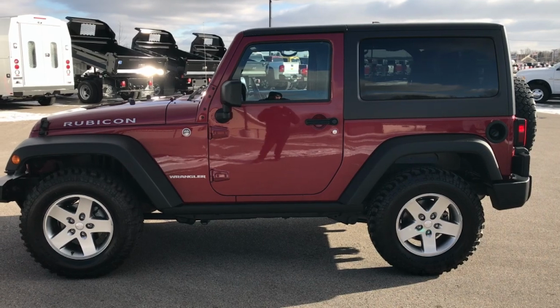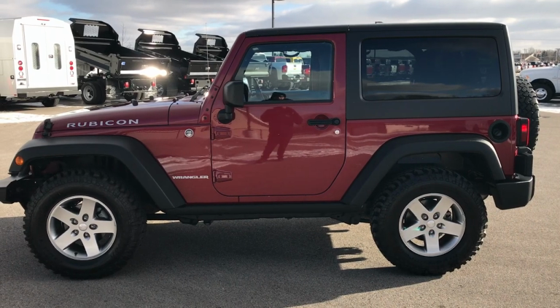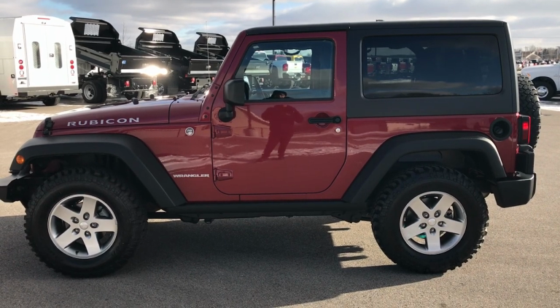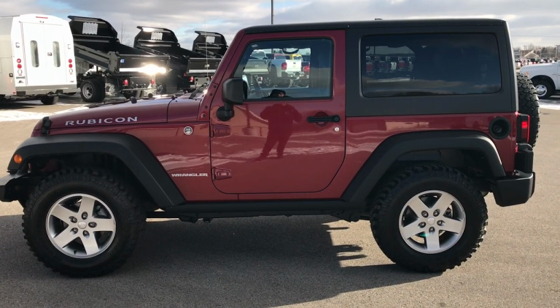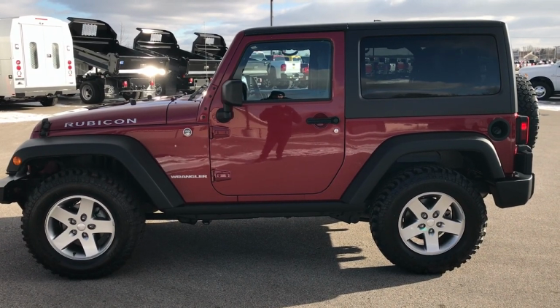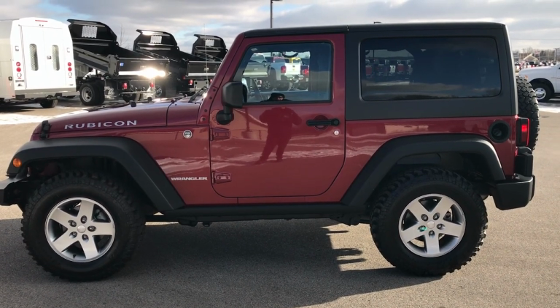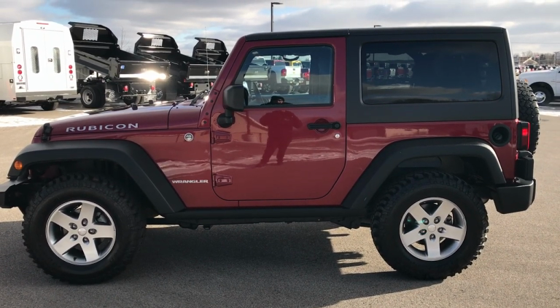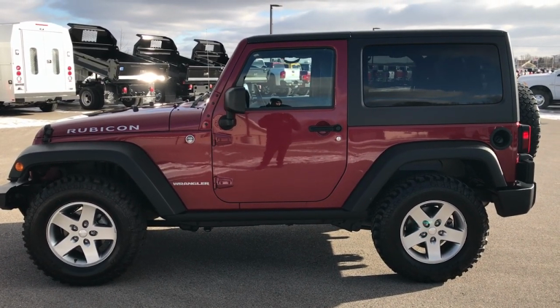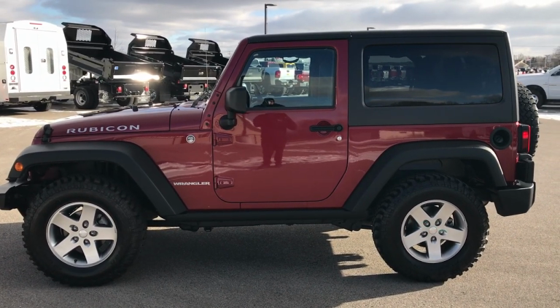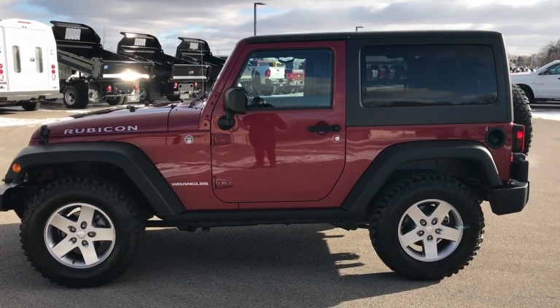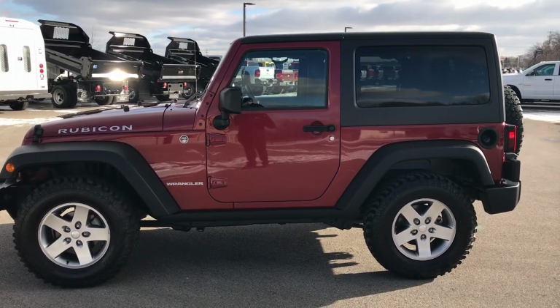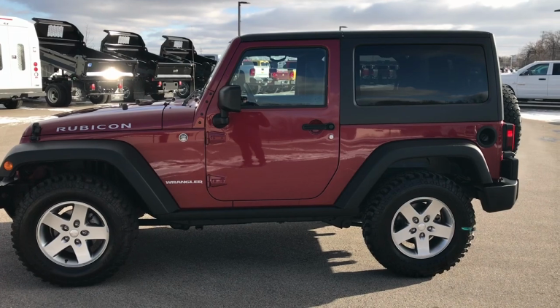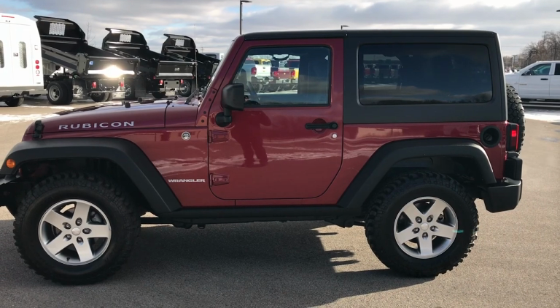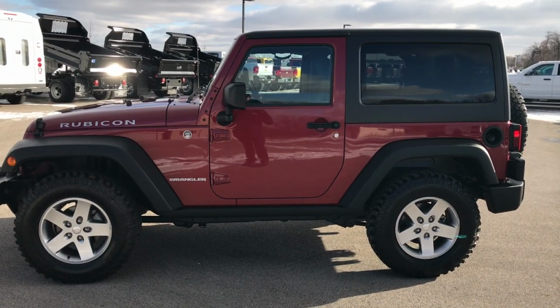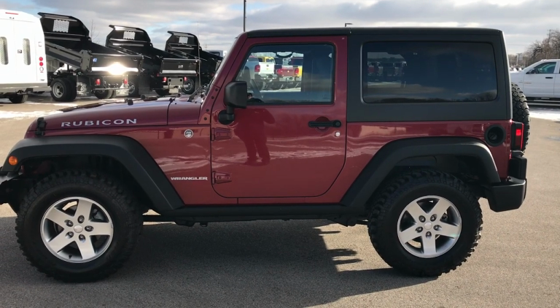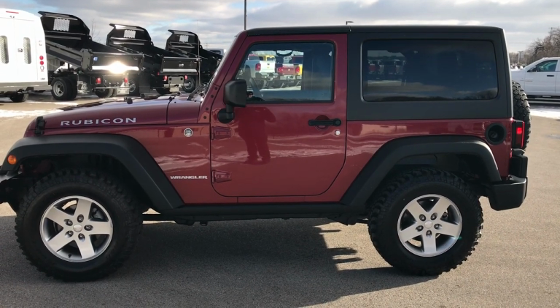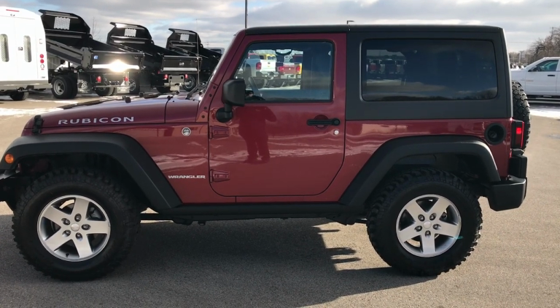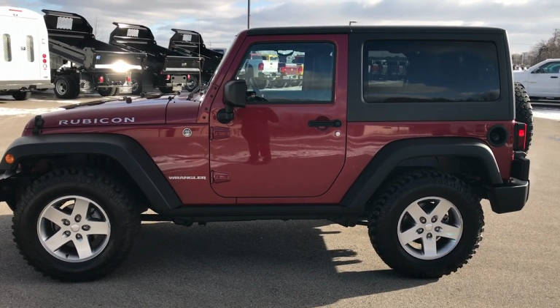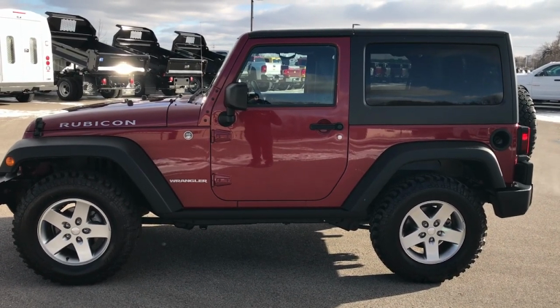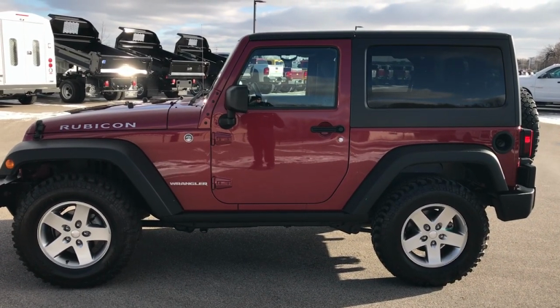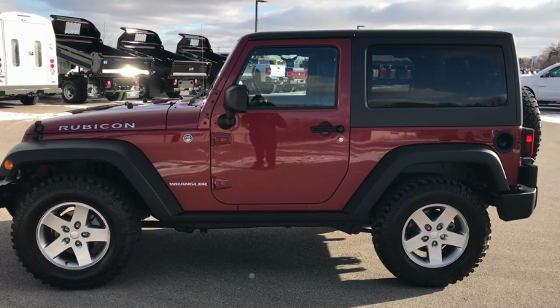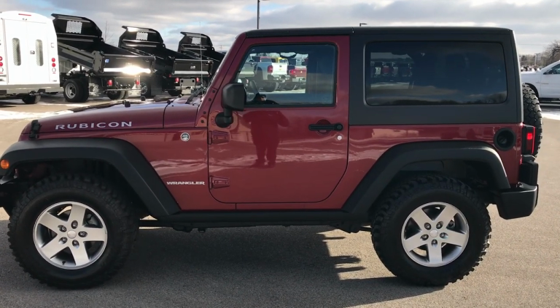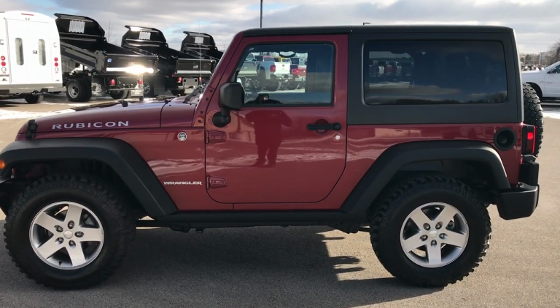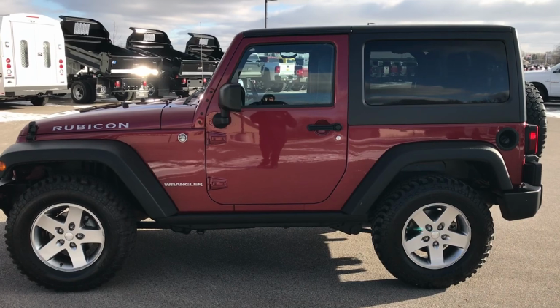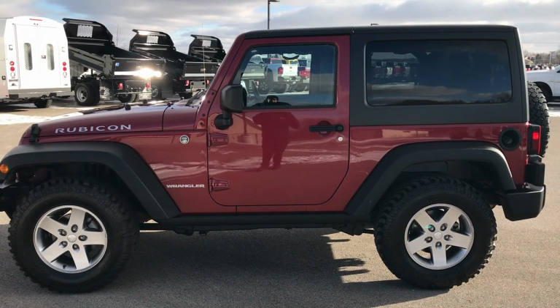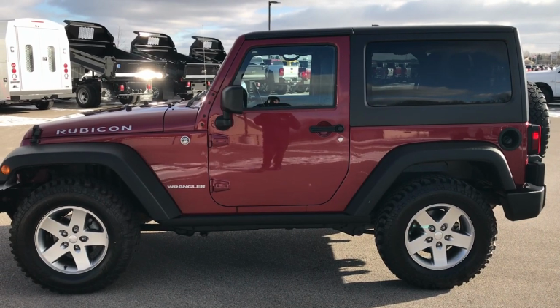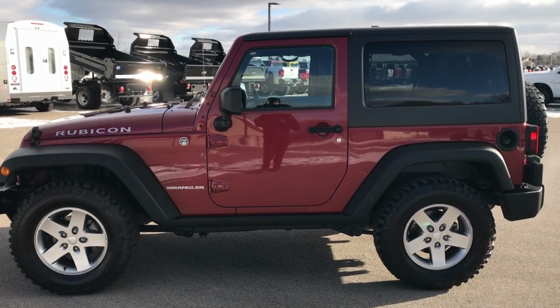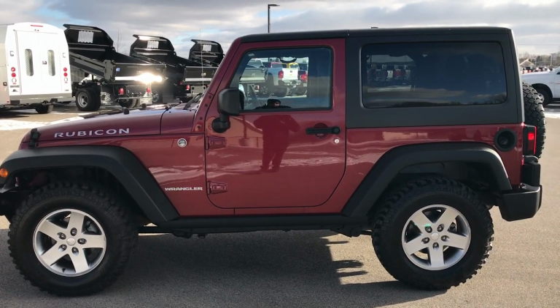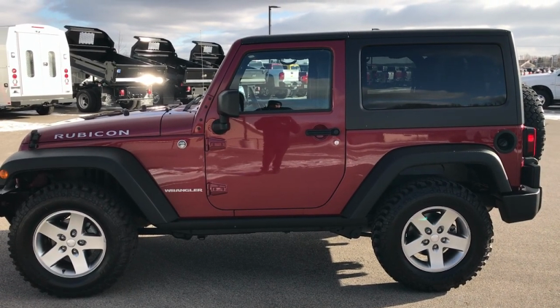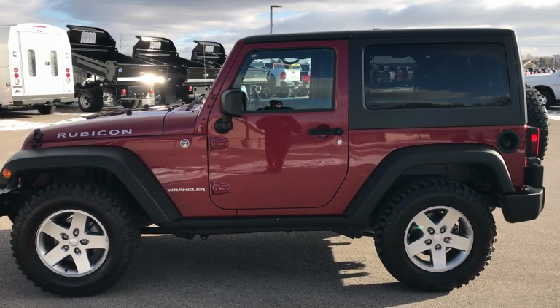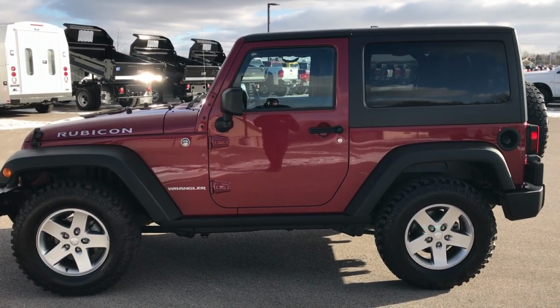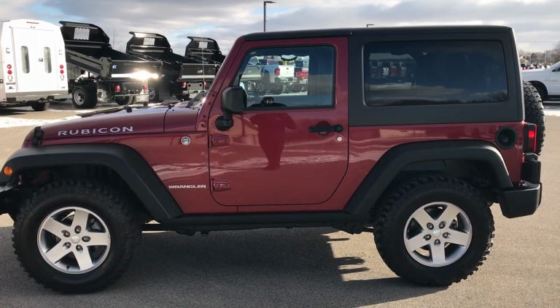Thank you so much for checking out the video. If you like this one and want to make it yours, give us a call right now at 920-921-0850. Ask for one of our sales associates to make this Jeep yours today. Once again, that number is 920-921-0850.